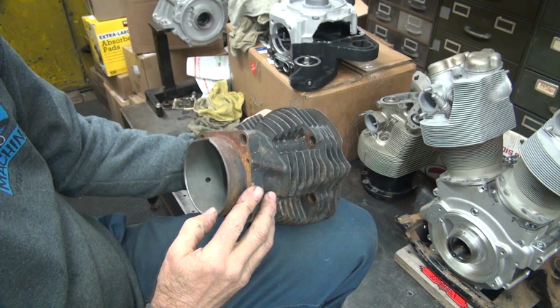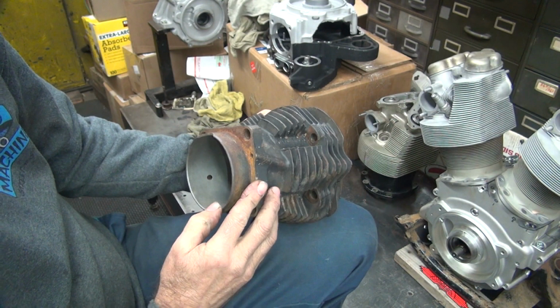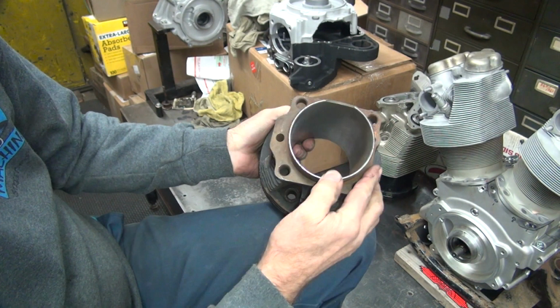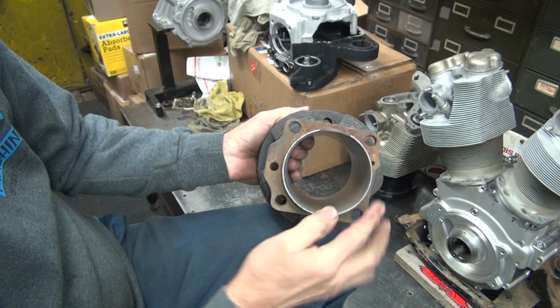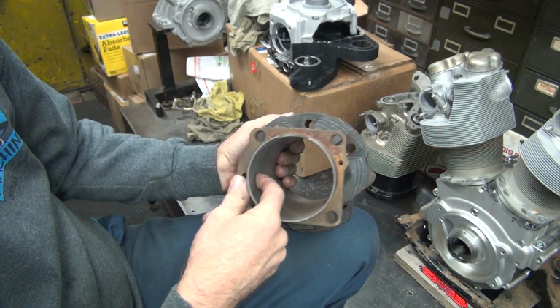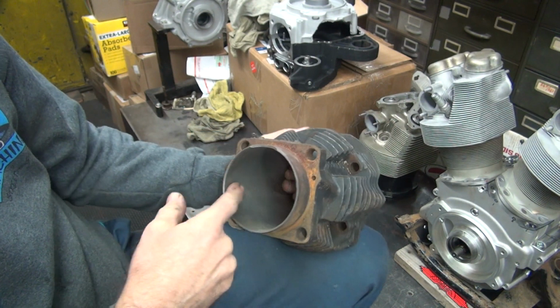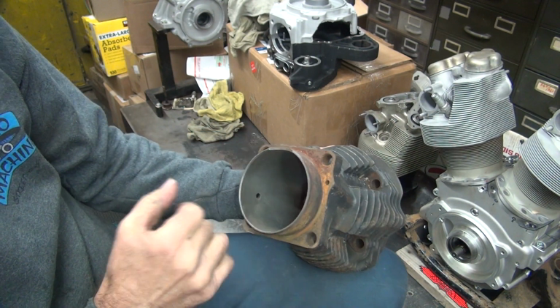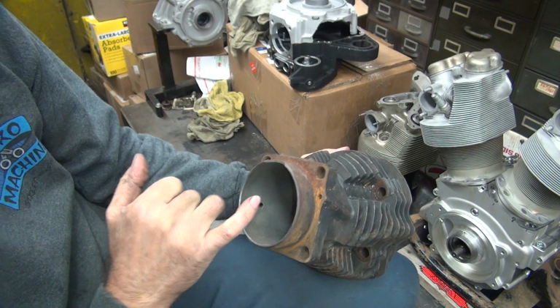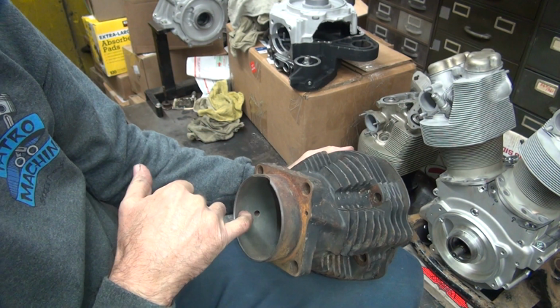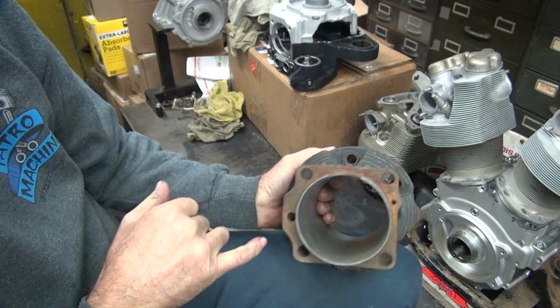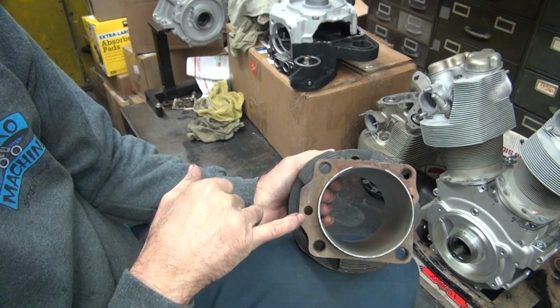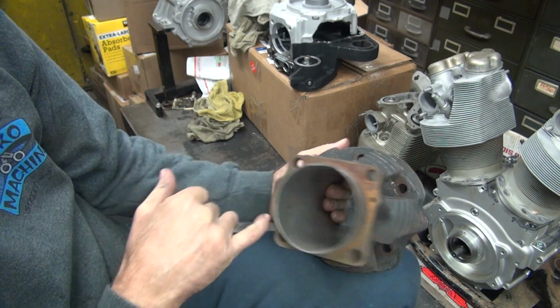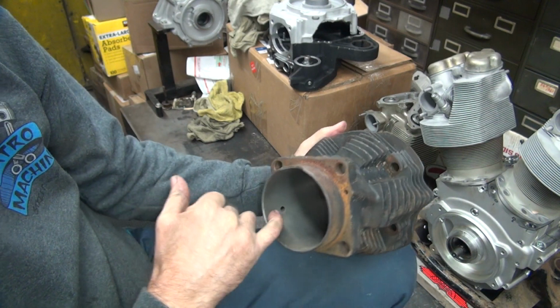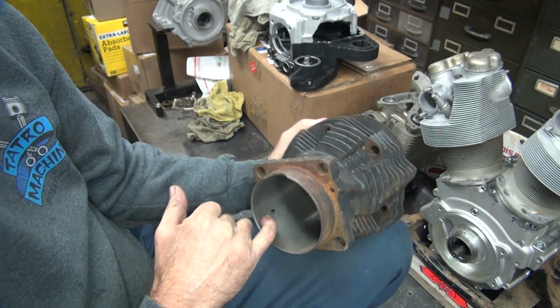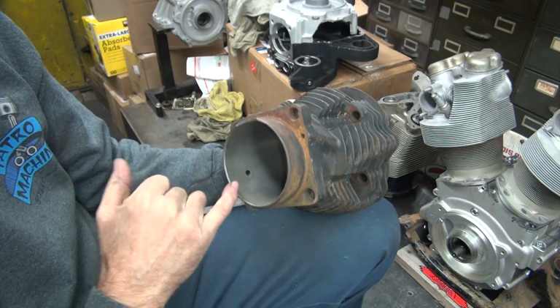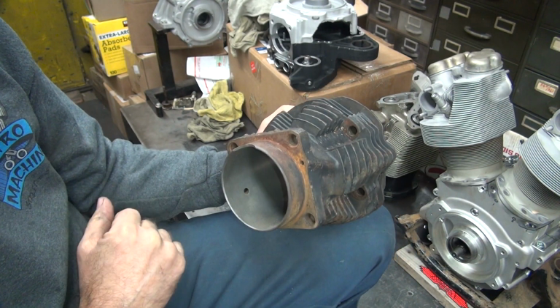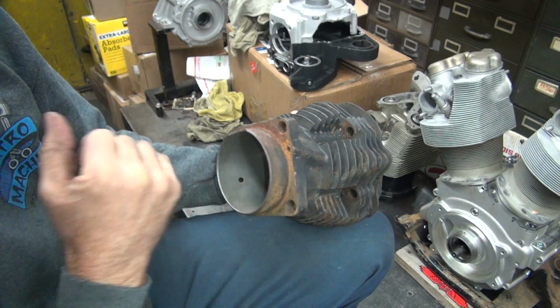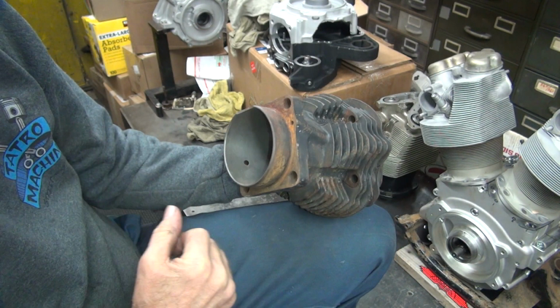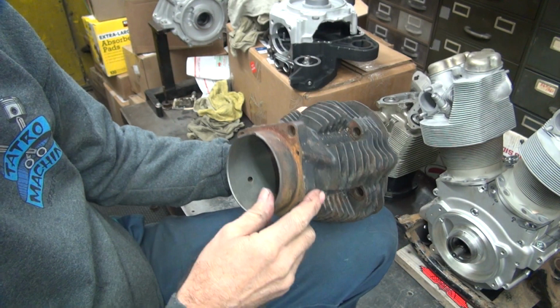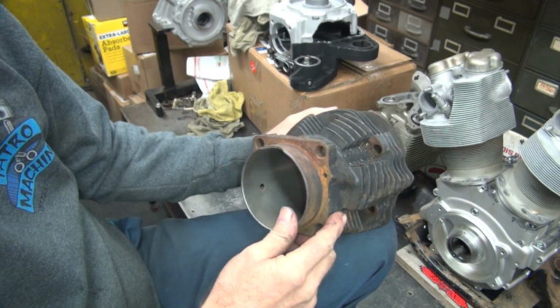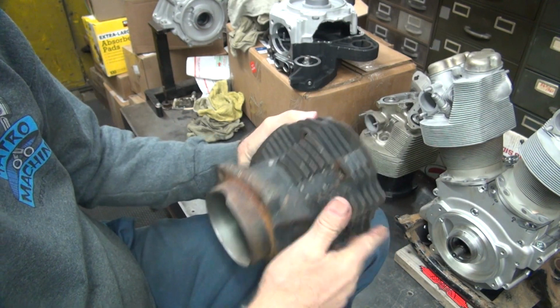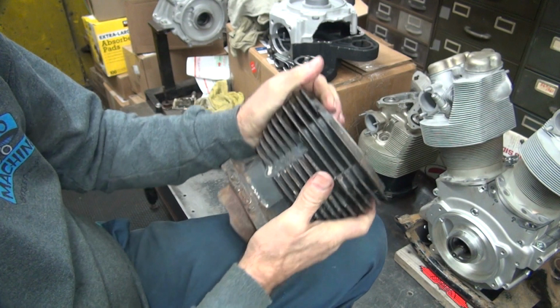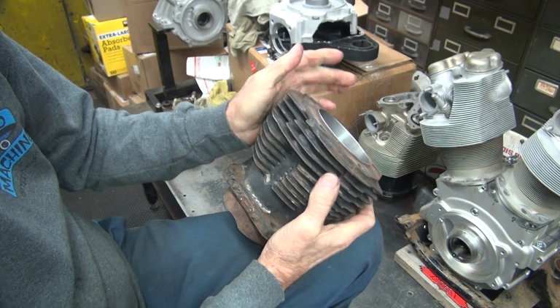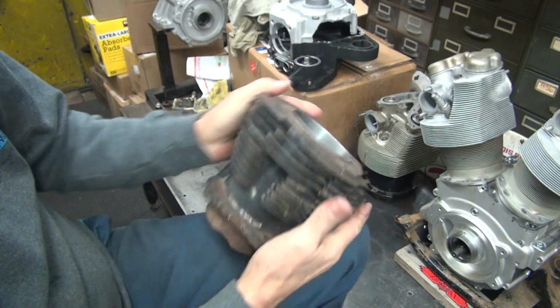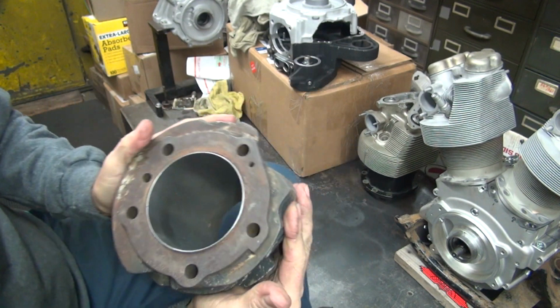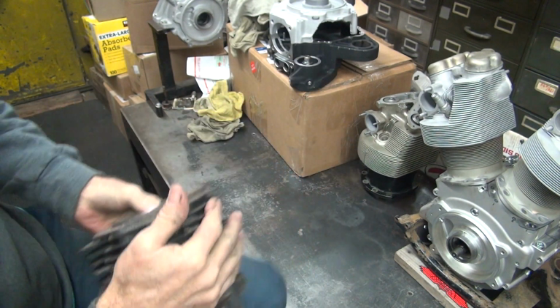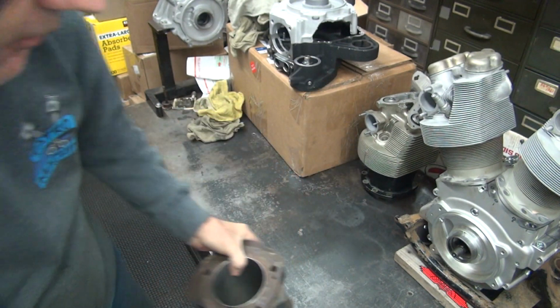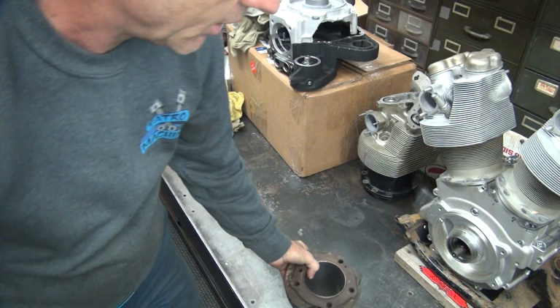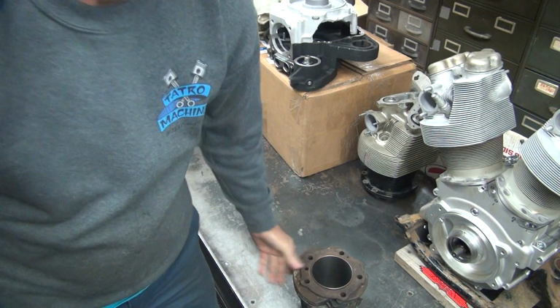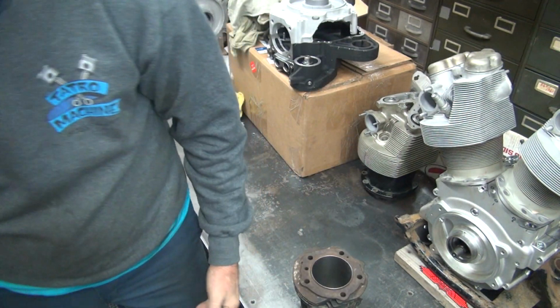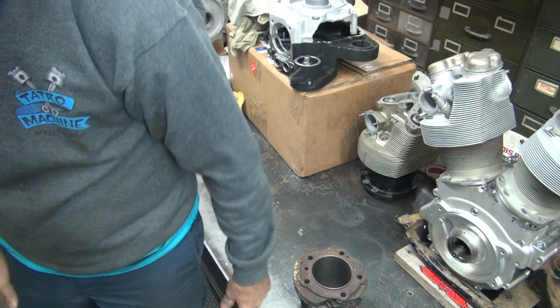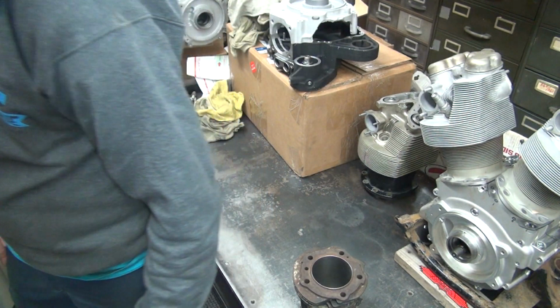It has an oil drain back hole right here. See, the big hole comes down and goes through the cylinder right here, so that makes it 53 and later. So that means it has to be a 74-inch.